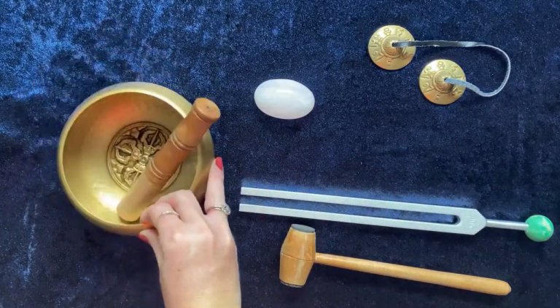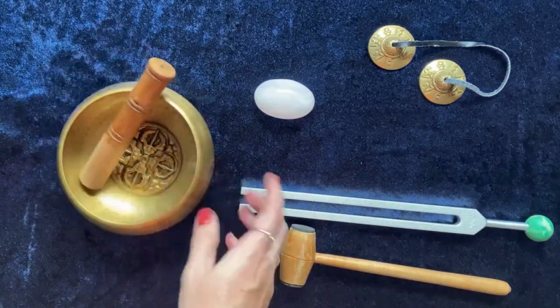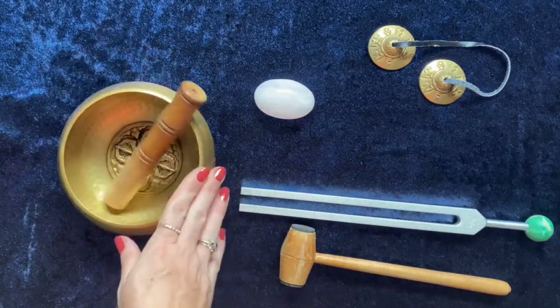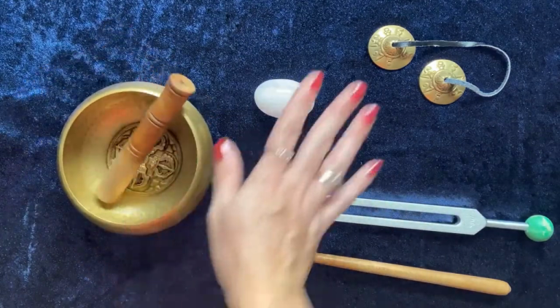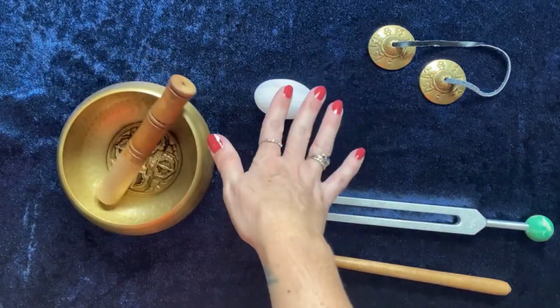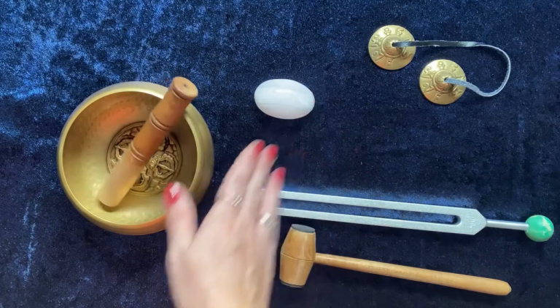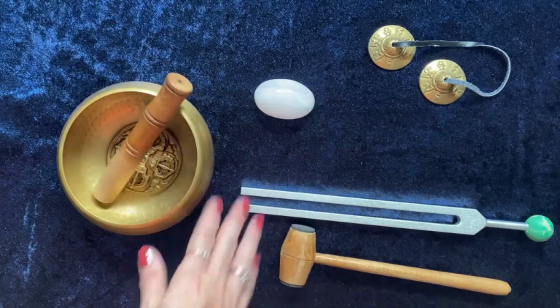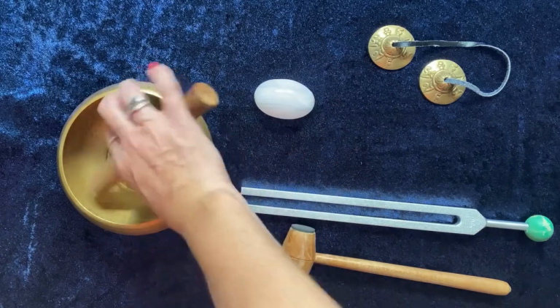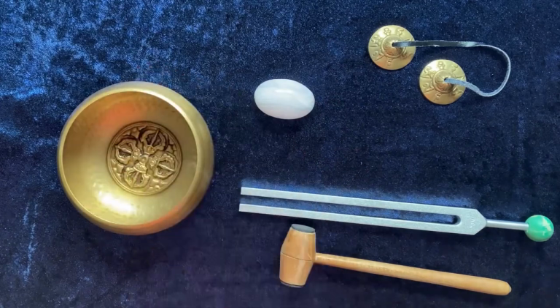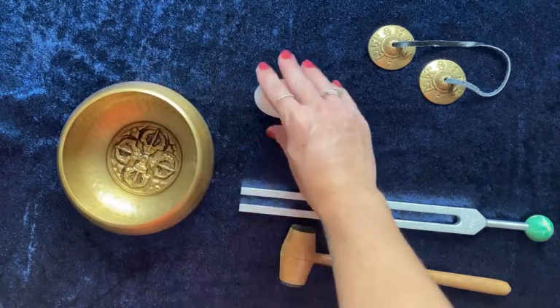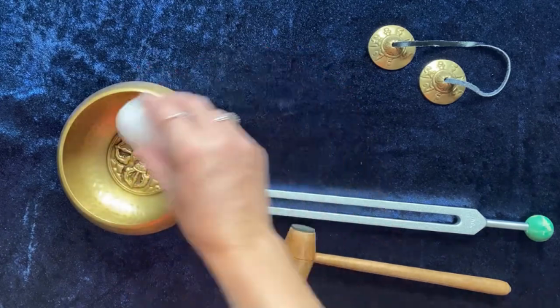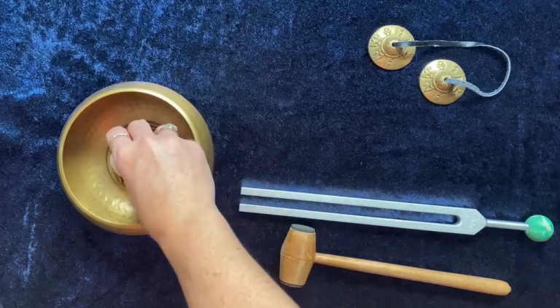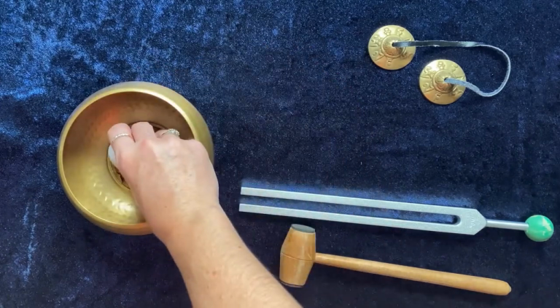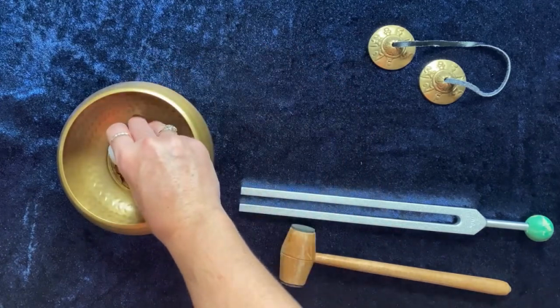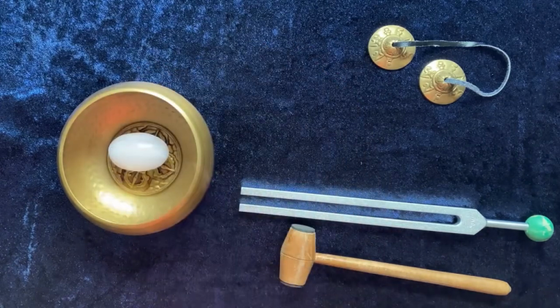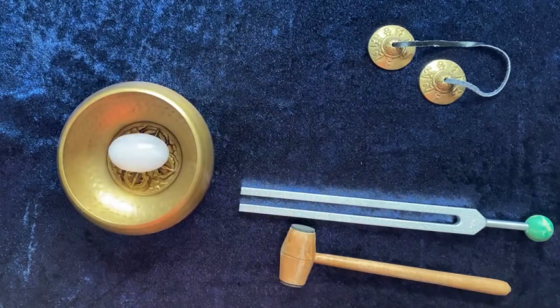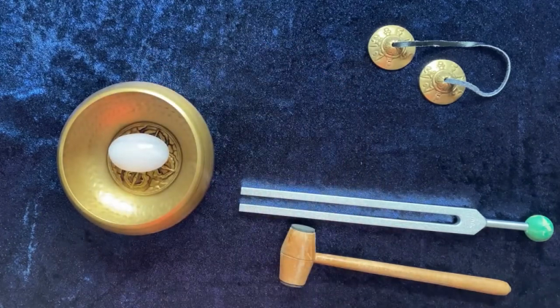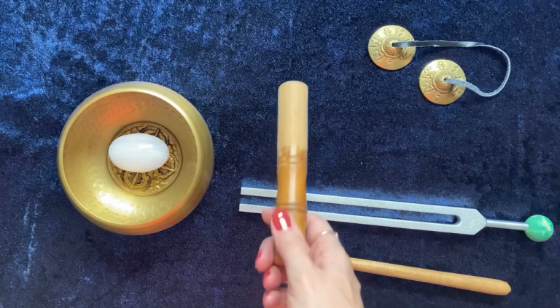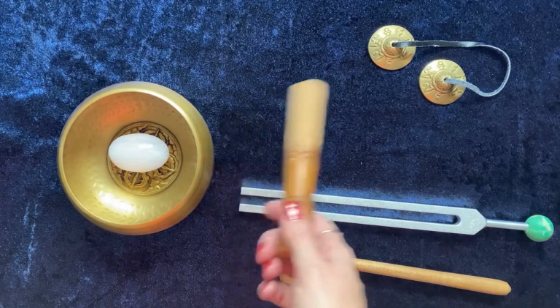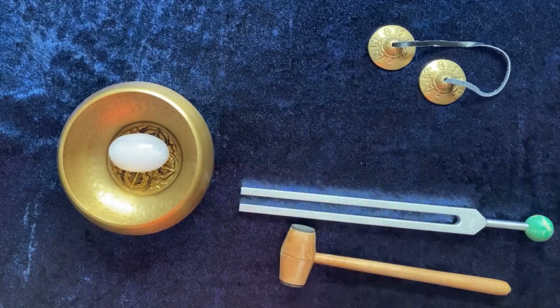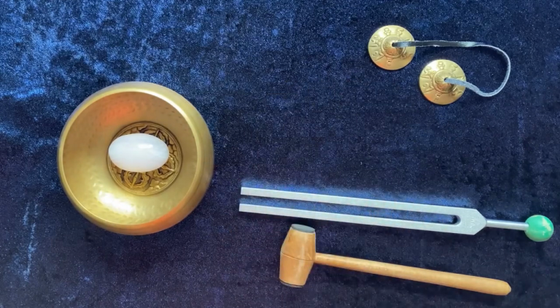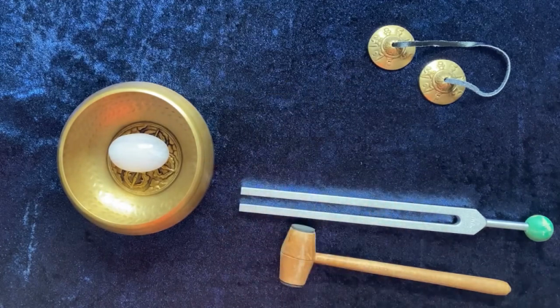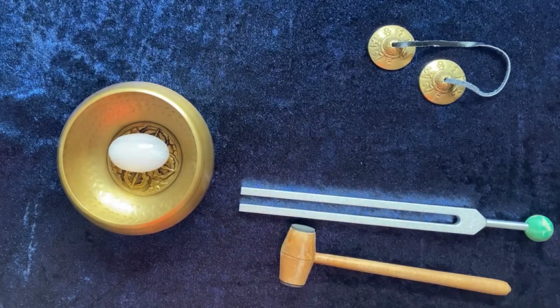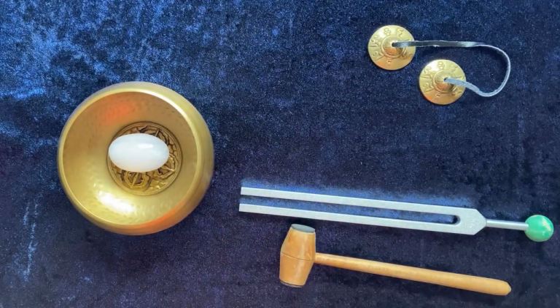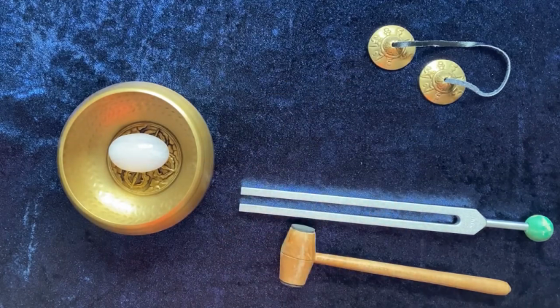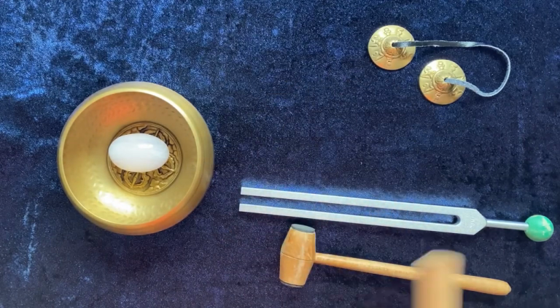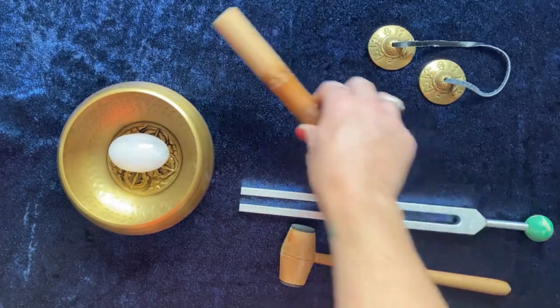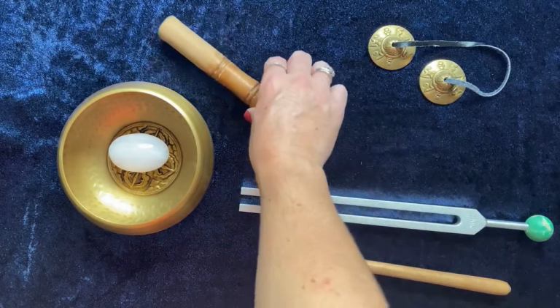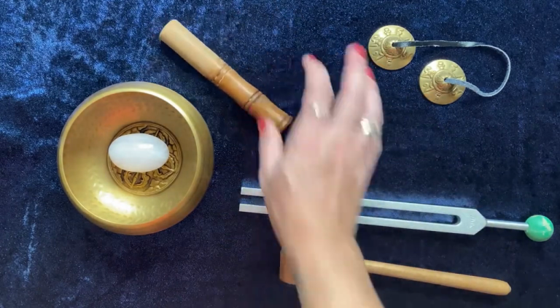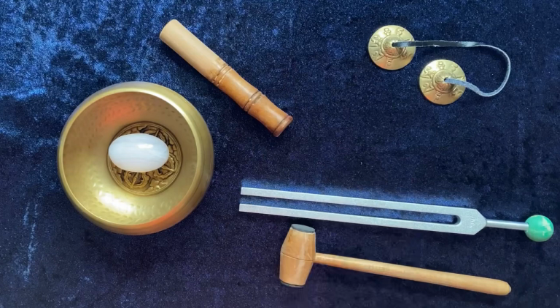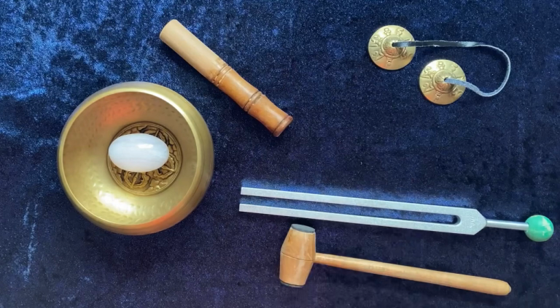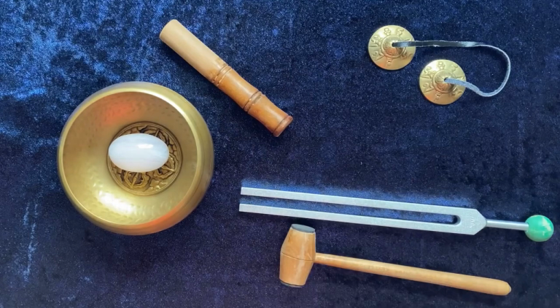You can use the singing bowl in the same way by holding it over the top of the crystal, but what I like to do is pop the crystal — or crystals if you want to put more than one — inside the bowl and just let the sound do its thing.